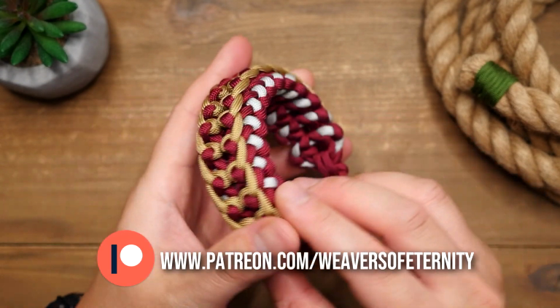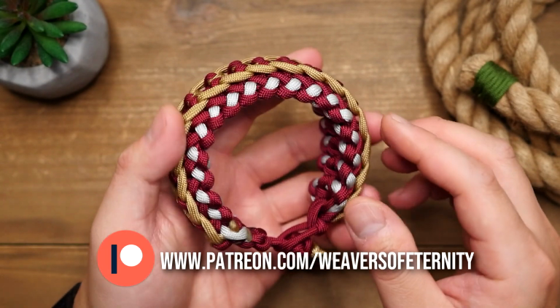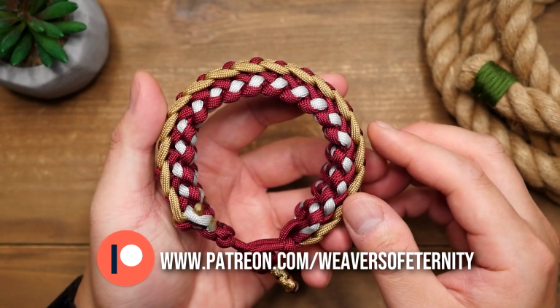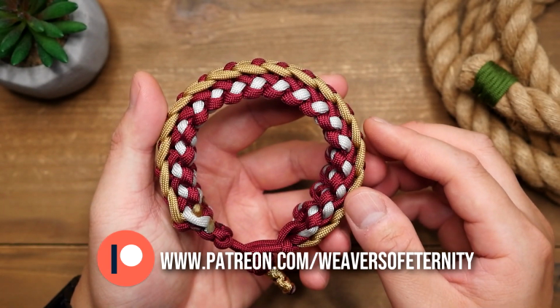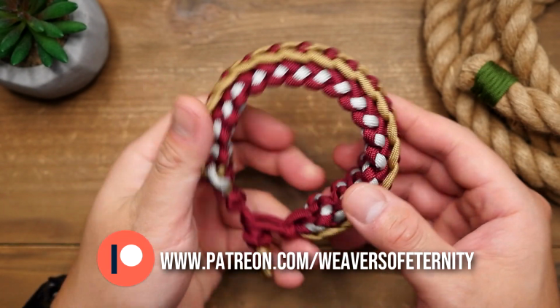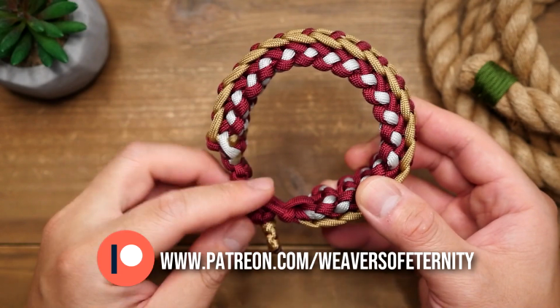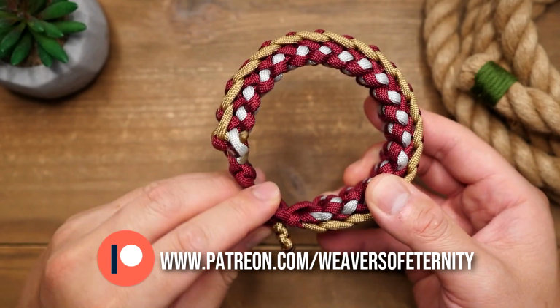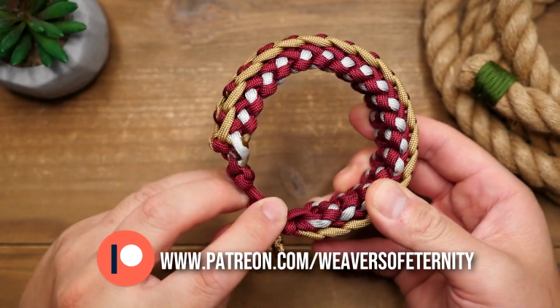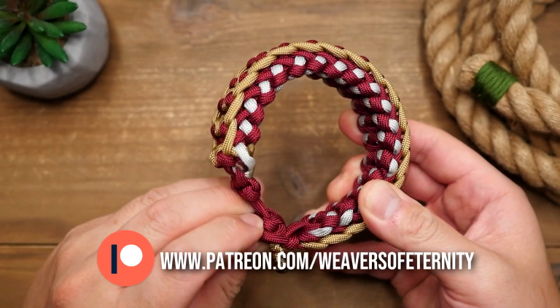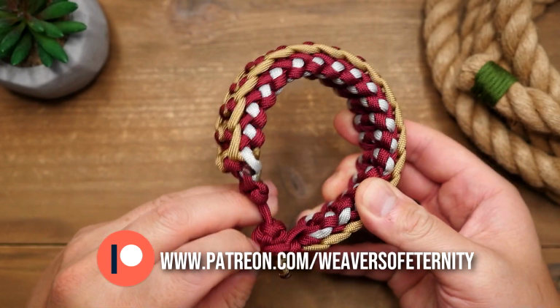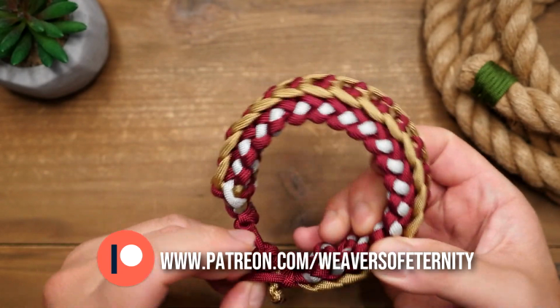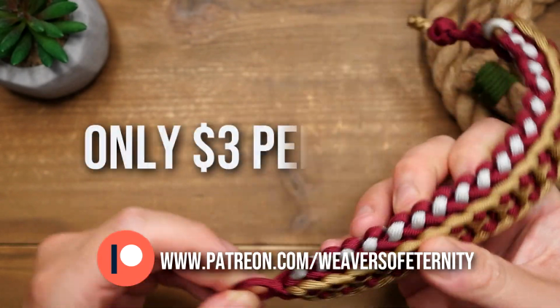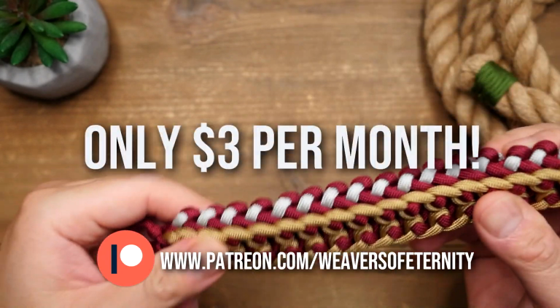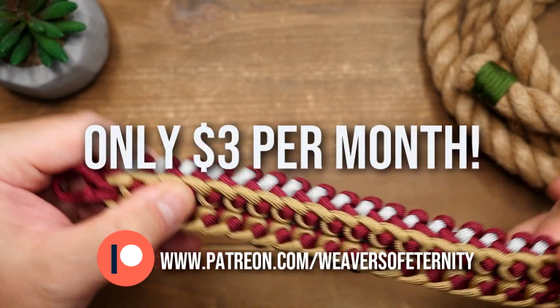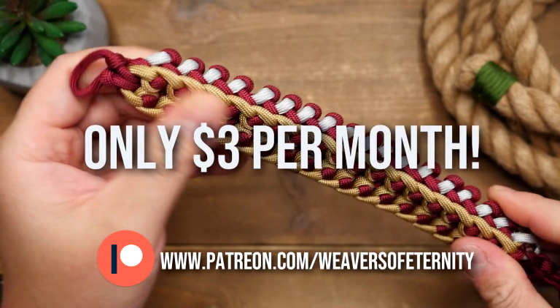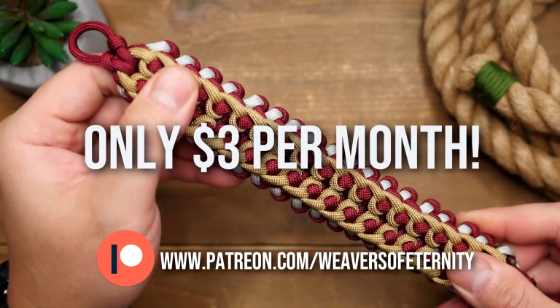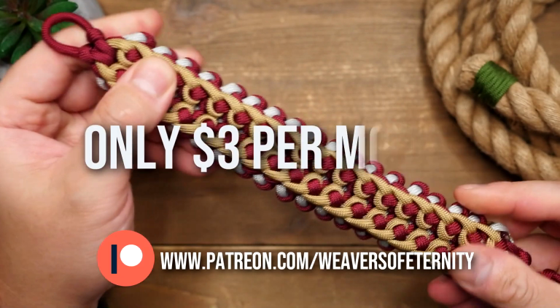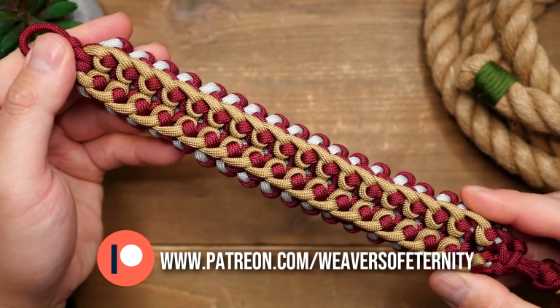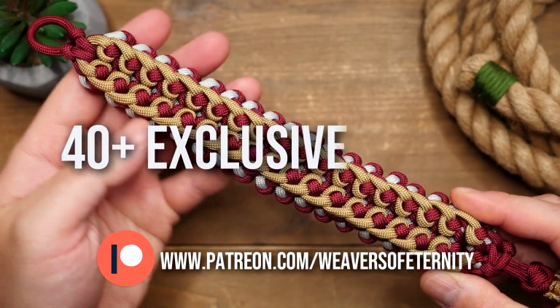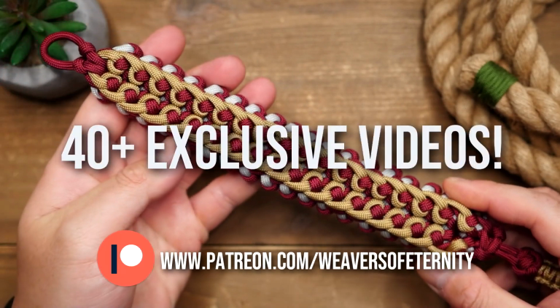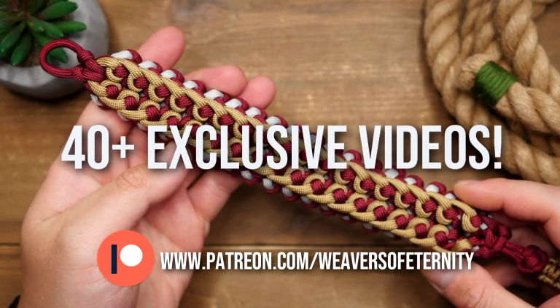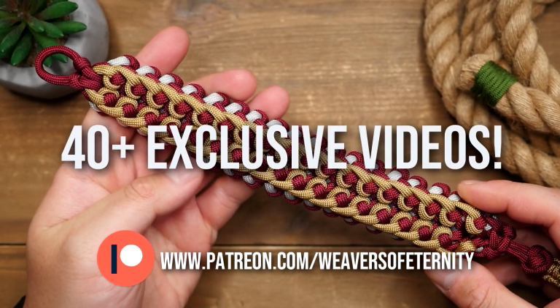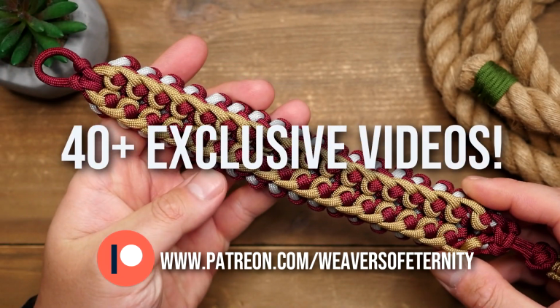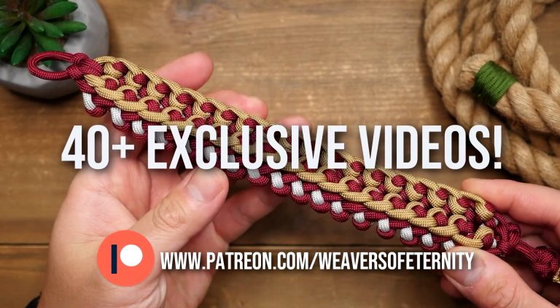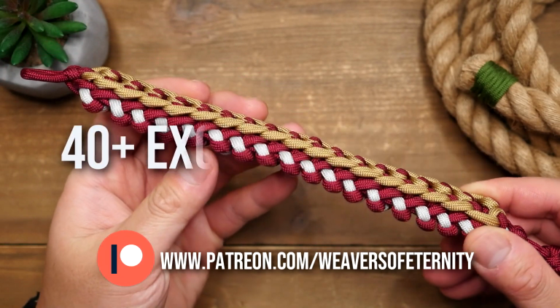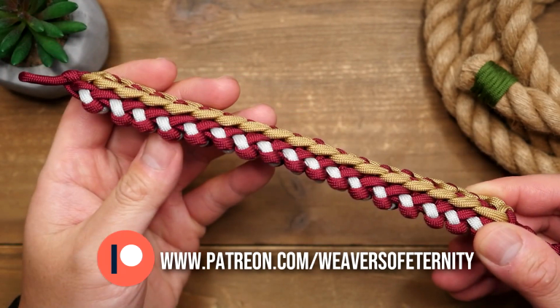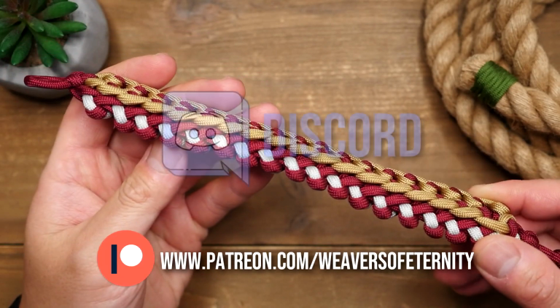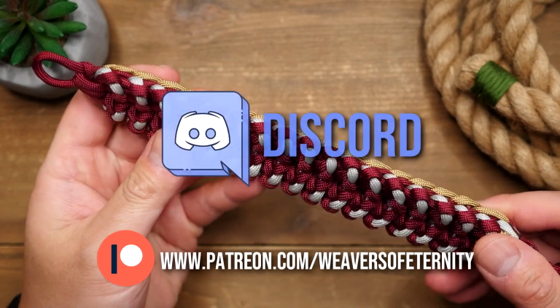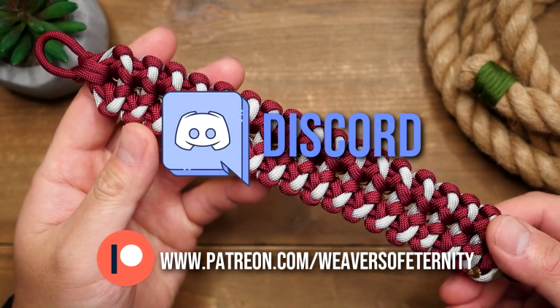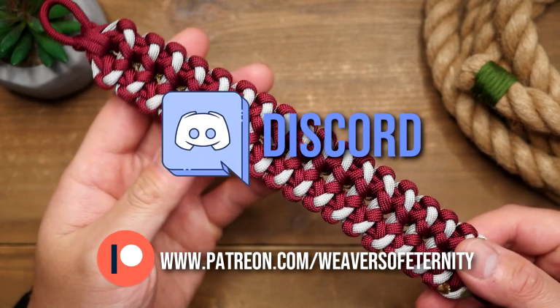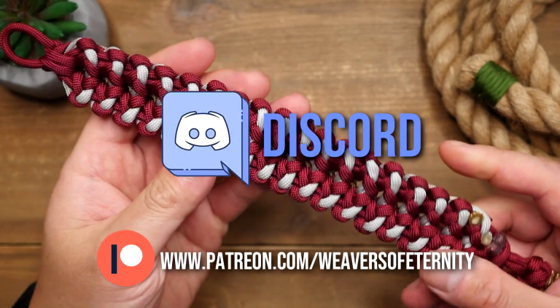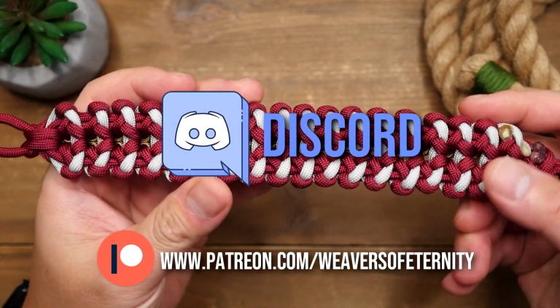For those of you that aren't aware, I do run a Patreon page to help support this channel. For the super low price of $3 a month you can get access to a wealth of exclusive tutorial videos, as well as our Weavers of Eternity exclusive Discord server where we hang out and share our work.